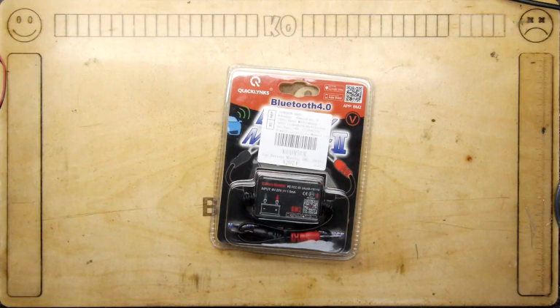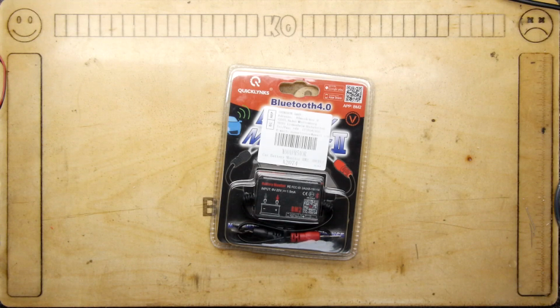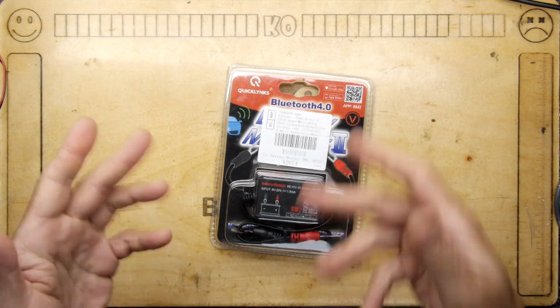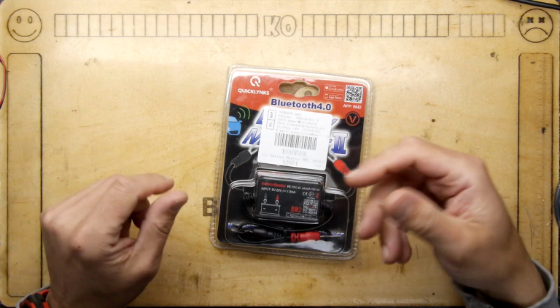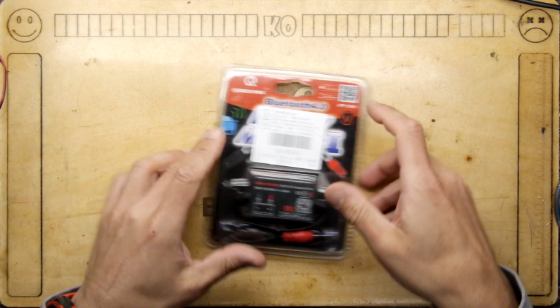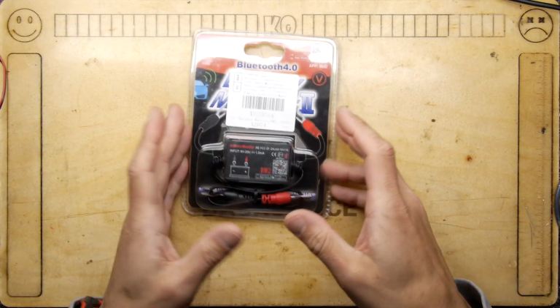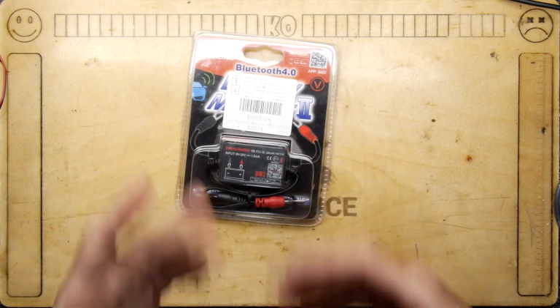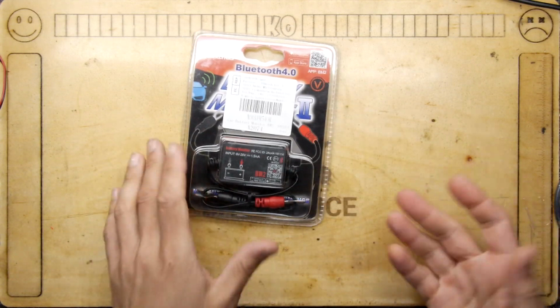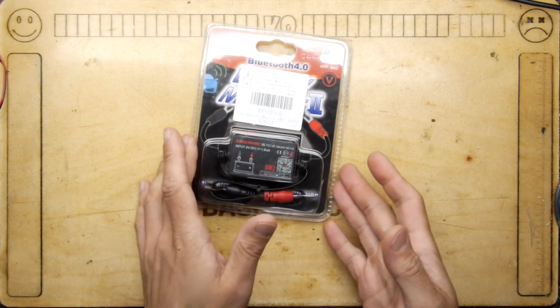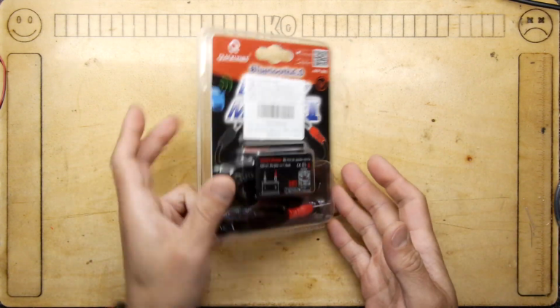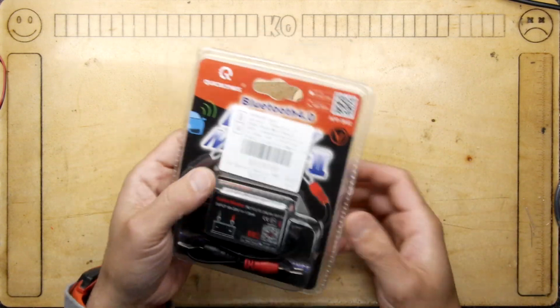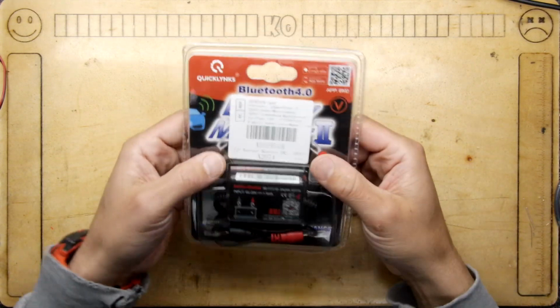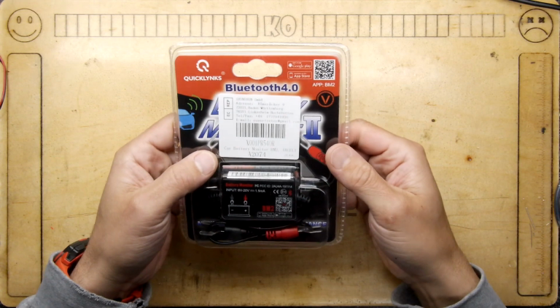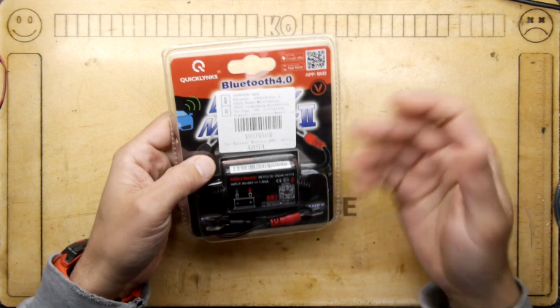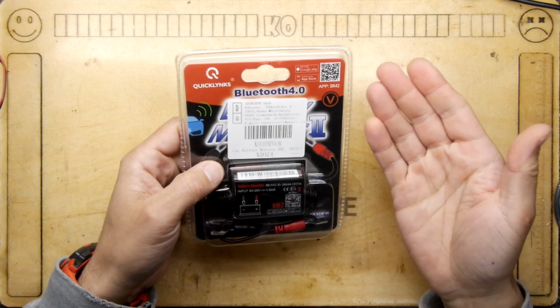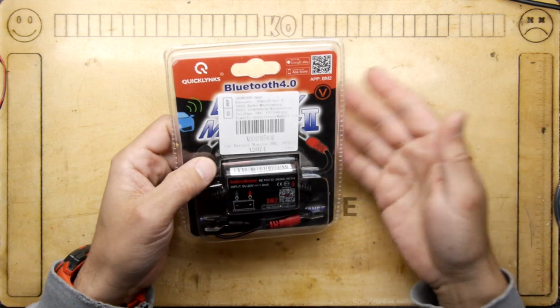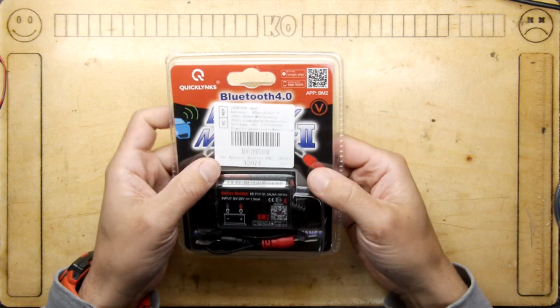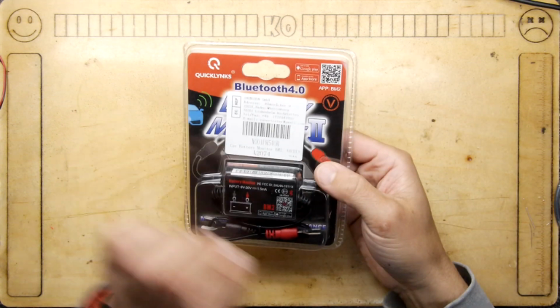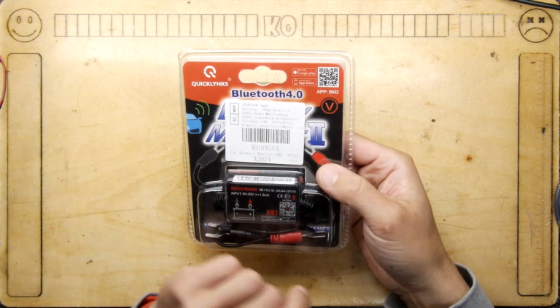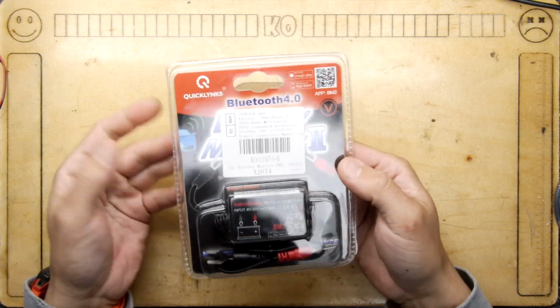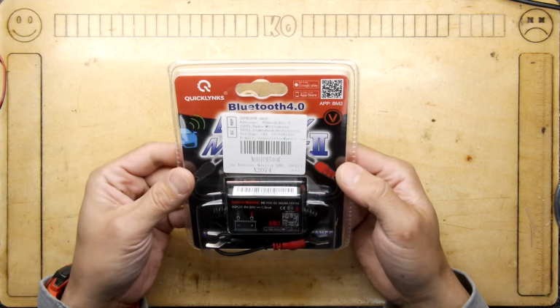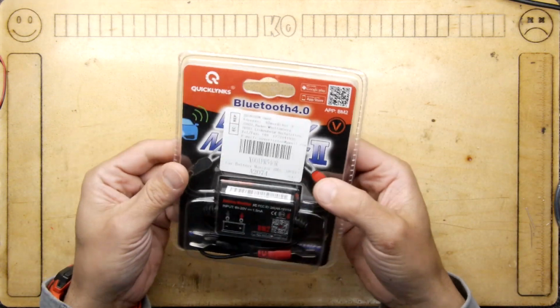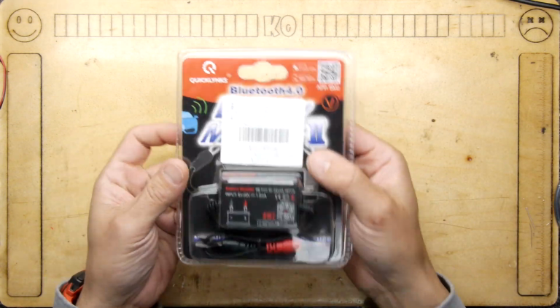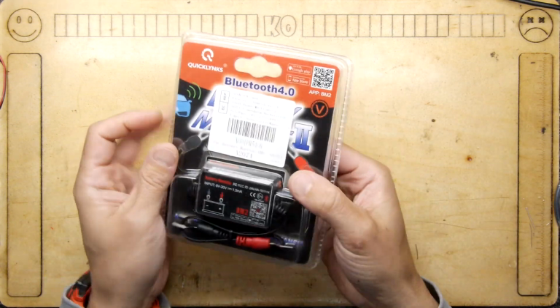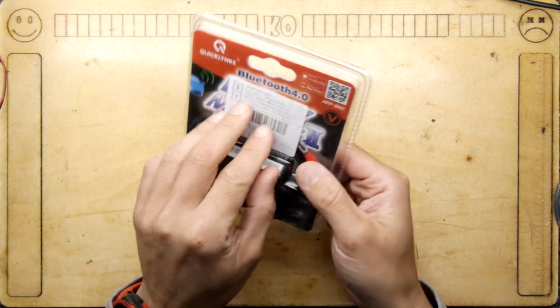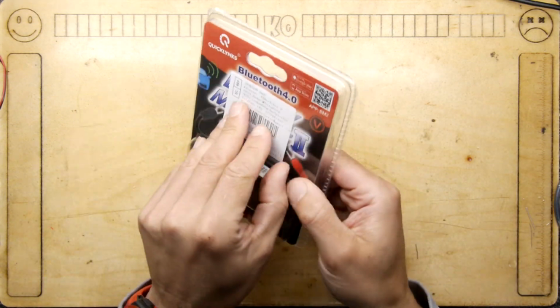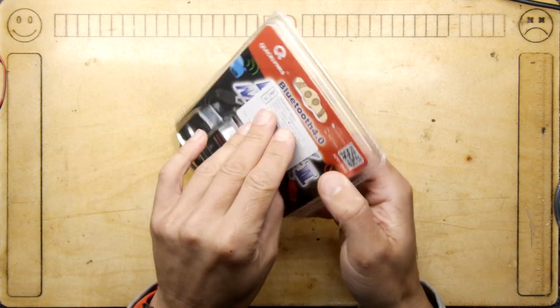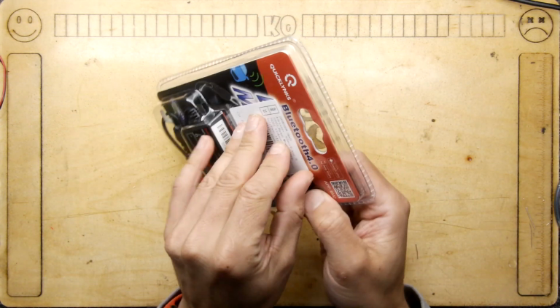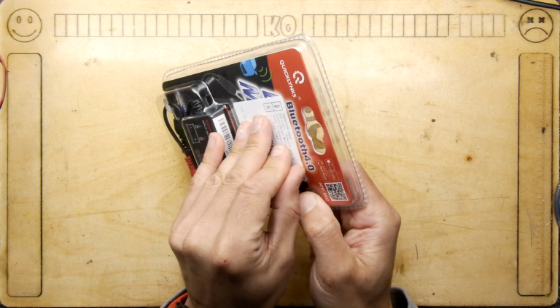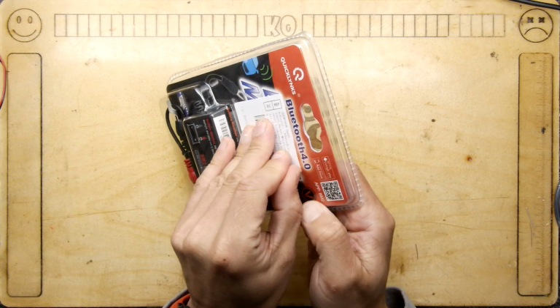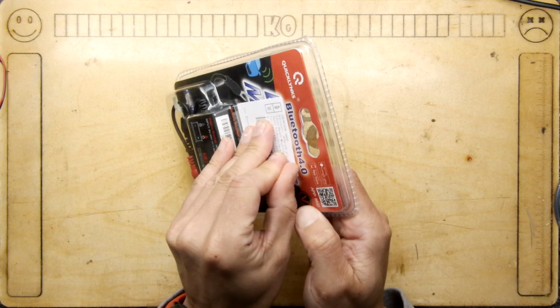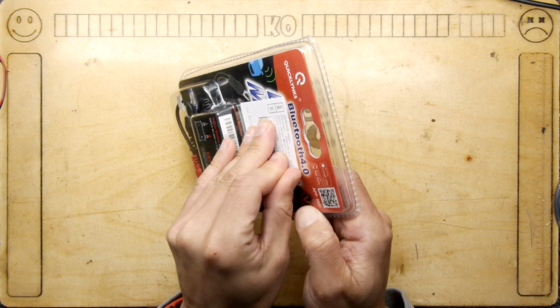I have to admit I've reached a point in life where it takes quite a lot to excite me. However, I am excited by this product which they're calling the BM2, and I think it stands for Battery Monitor 2.